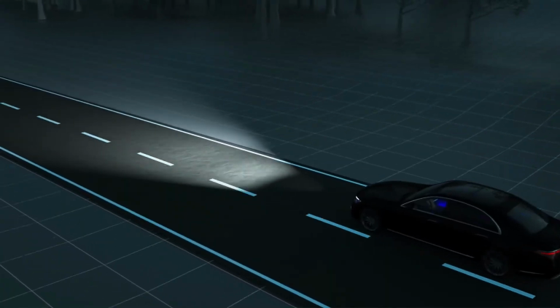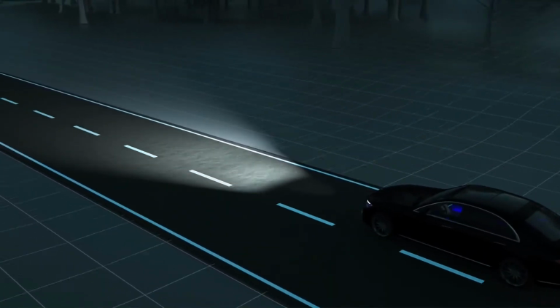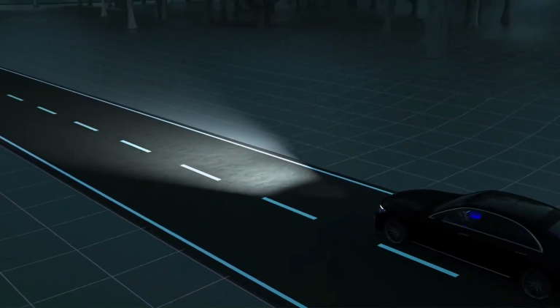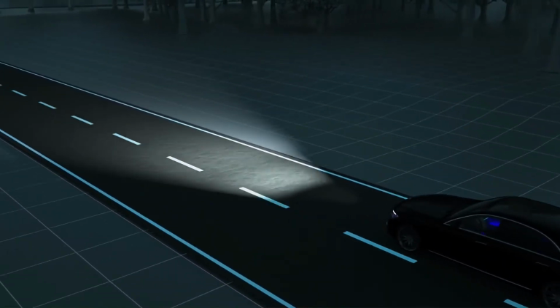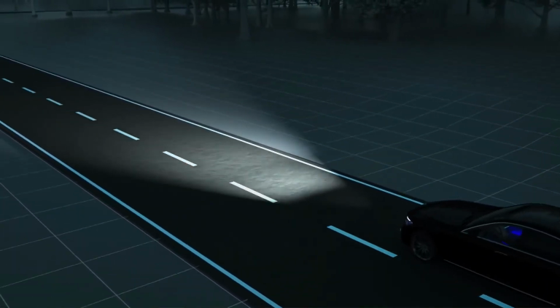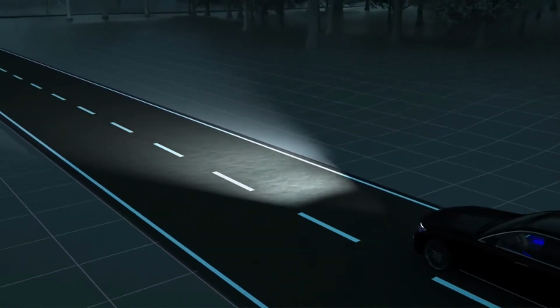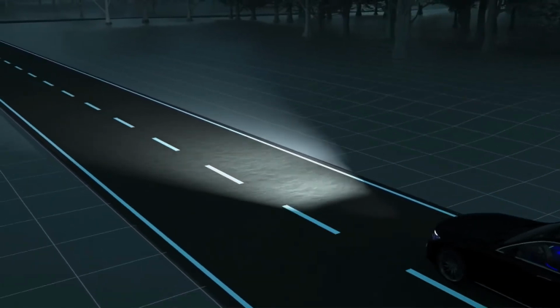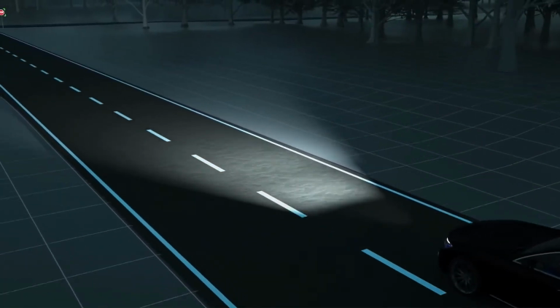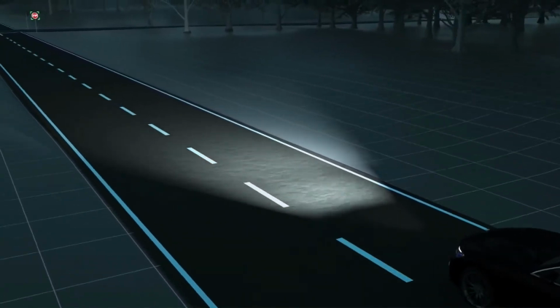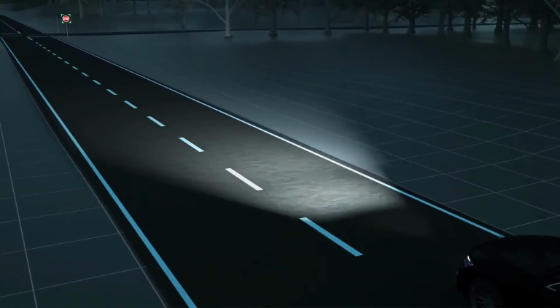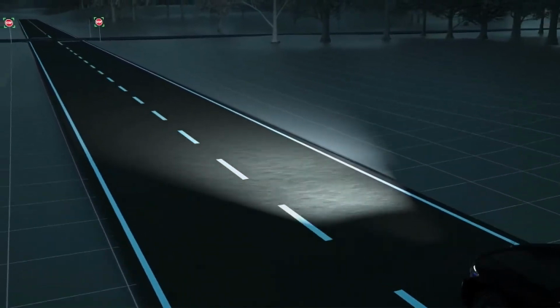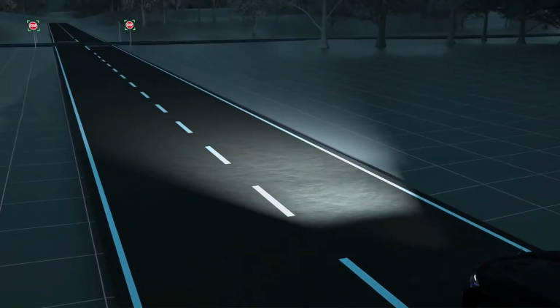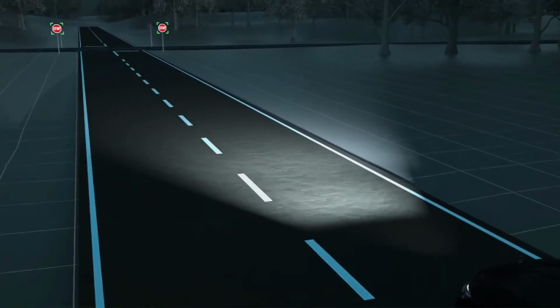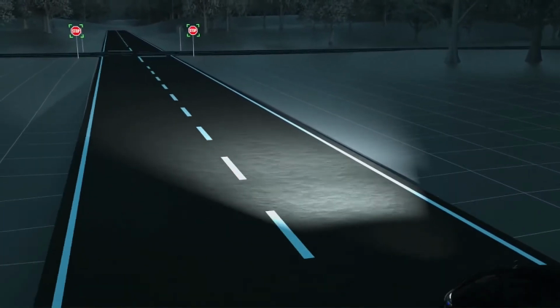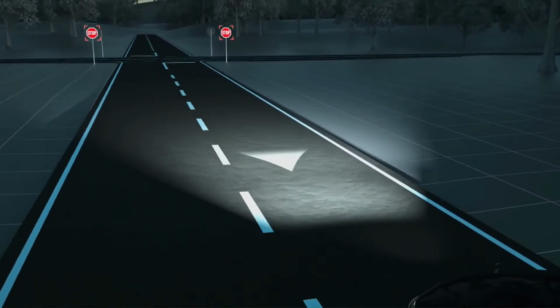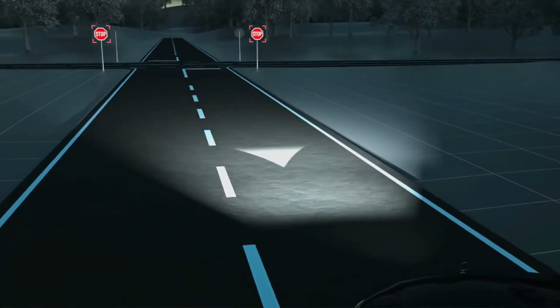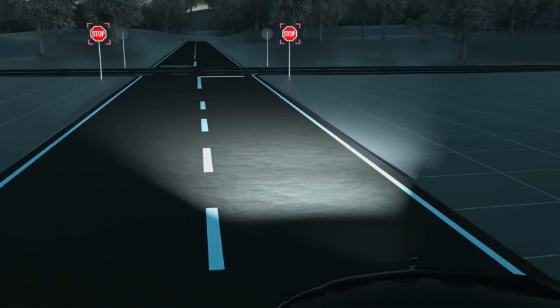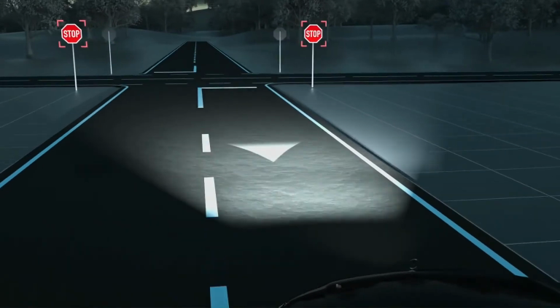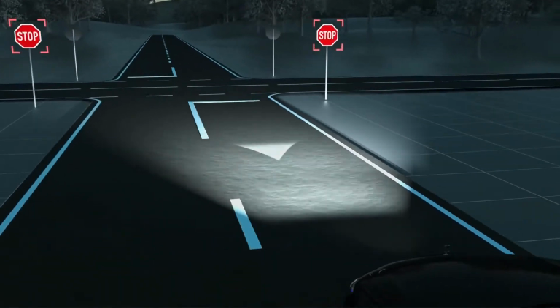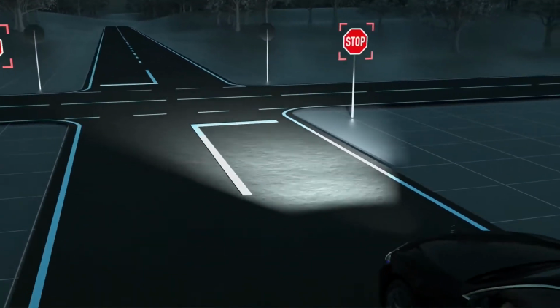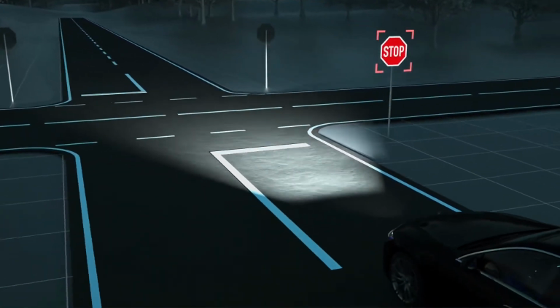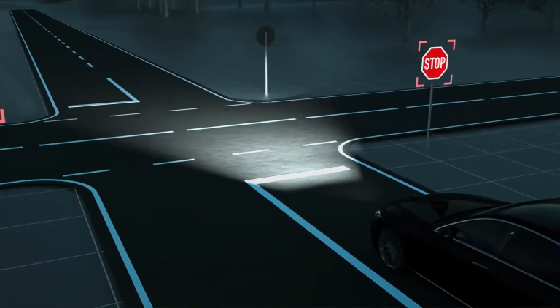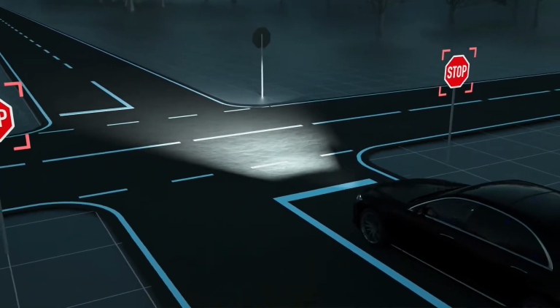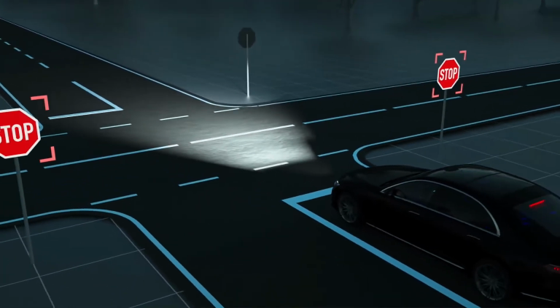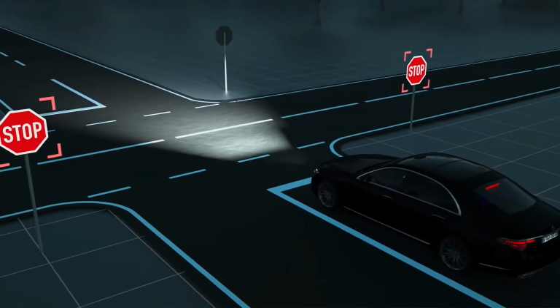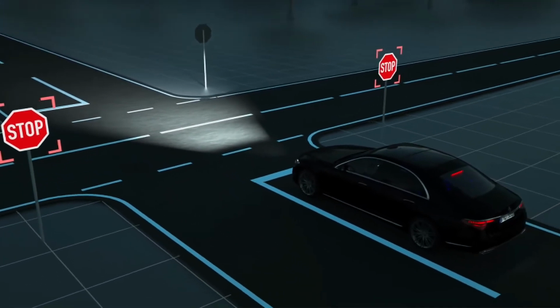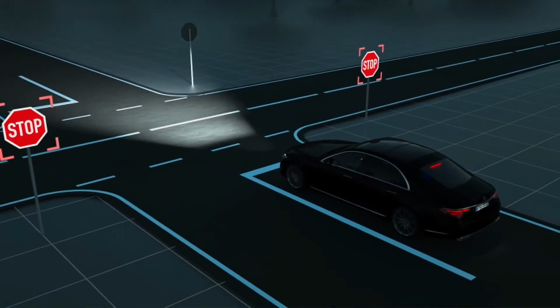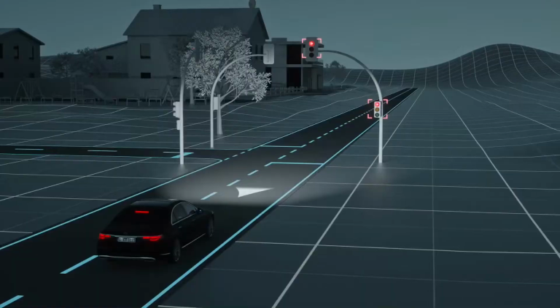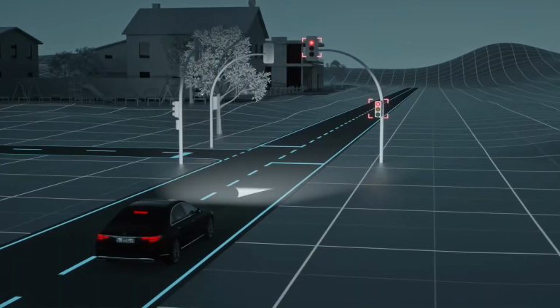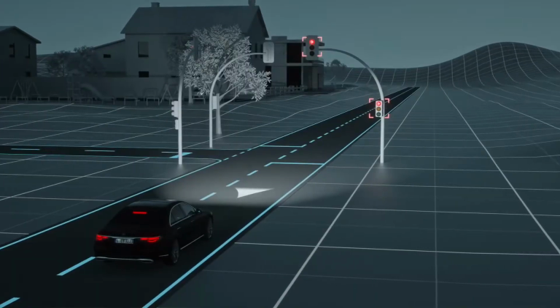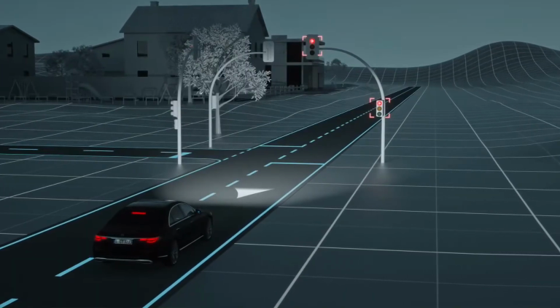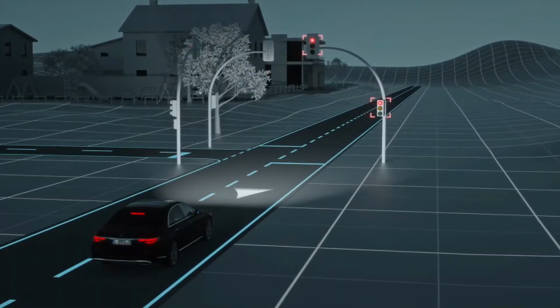If a stop sign is missed, Digital Light will work in conjunction with Traffic Sign Assist to project a warning symbol onto the road. This same enhanced warning system is also used with red traffic lights.